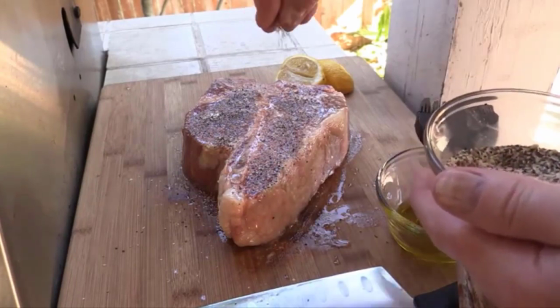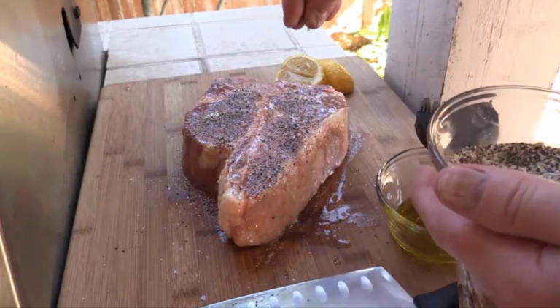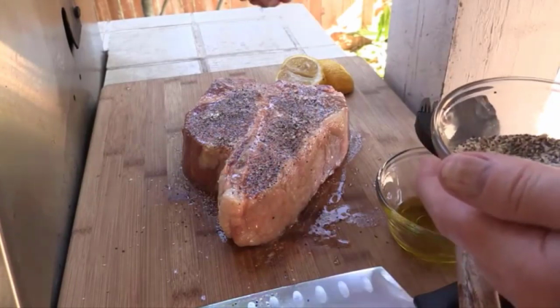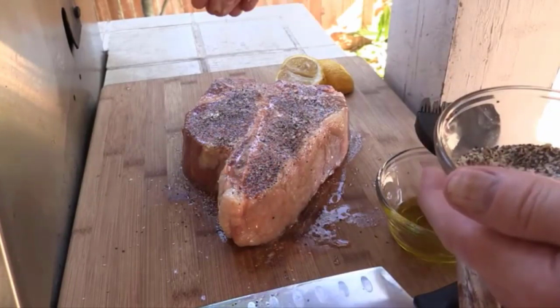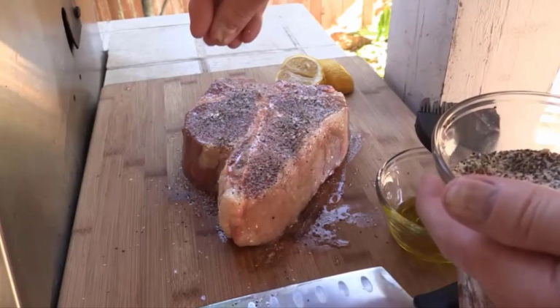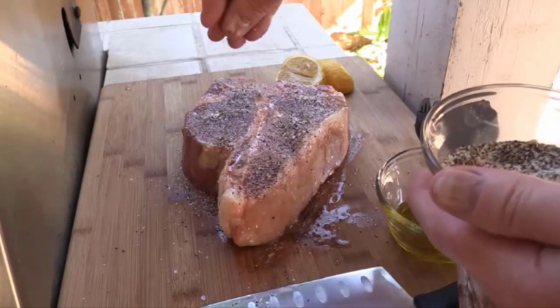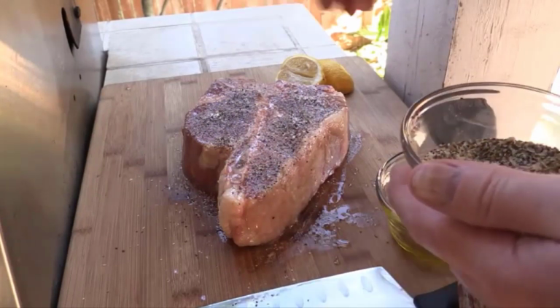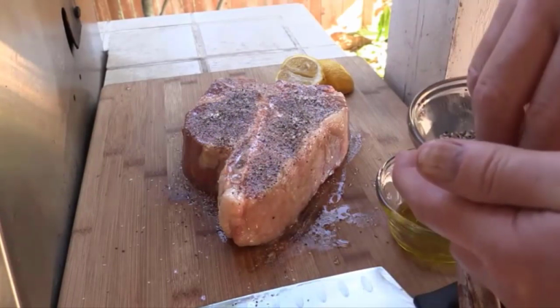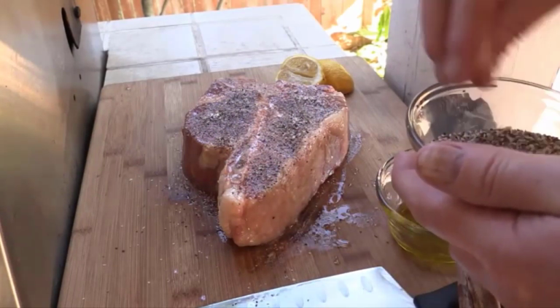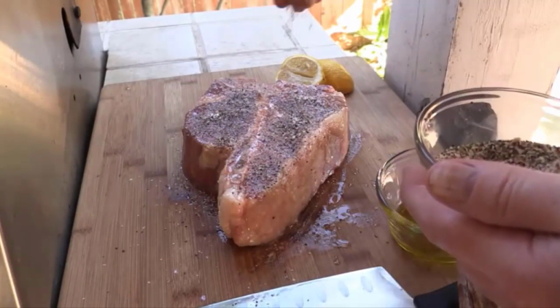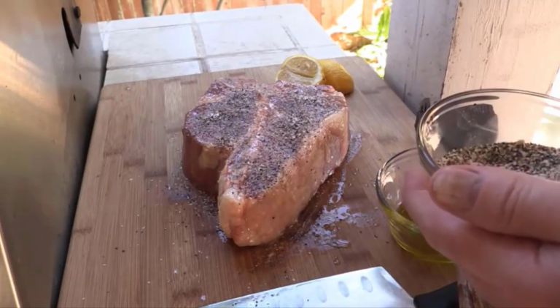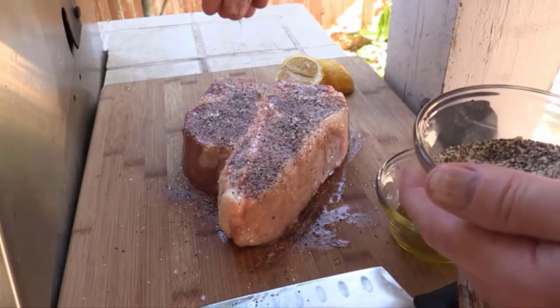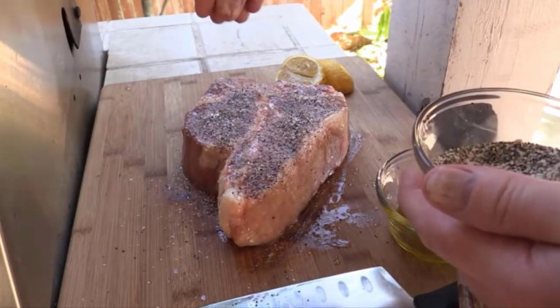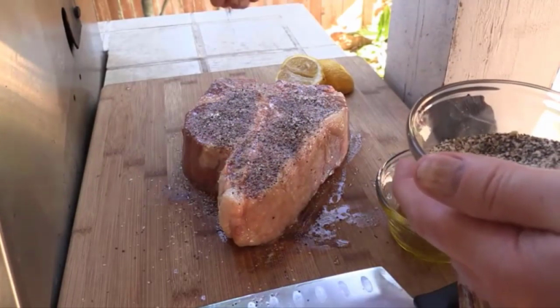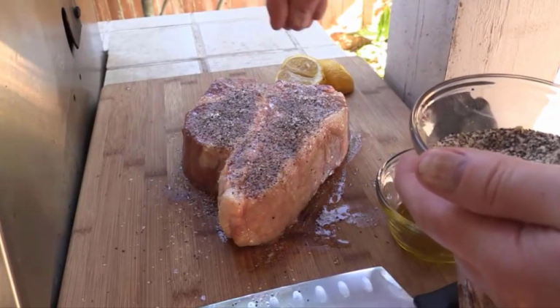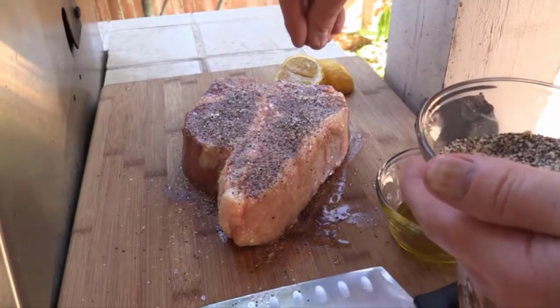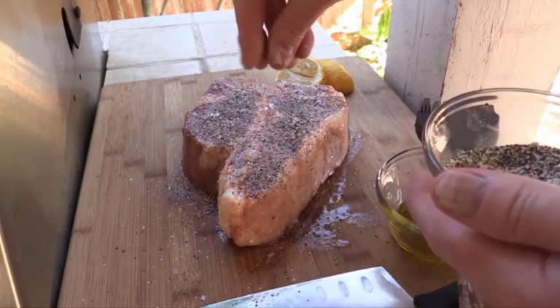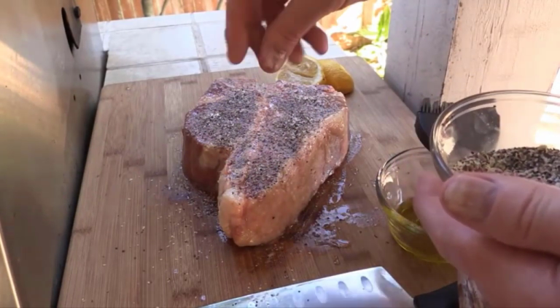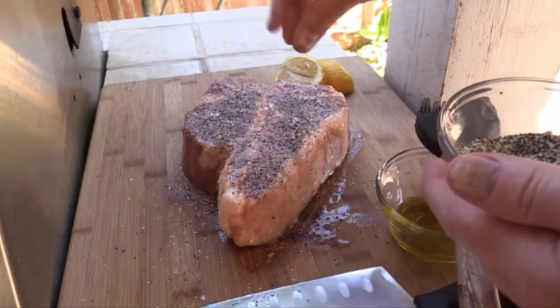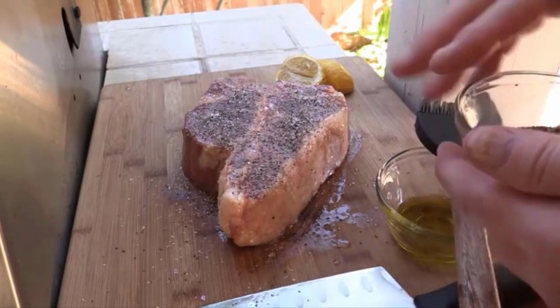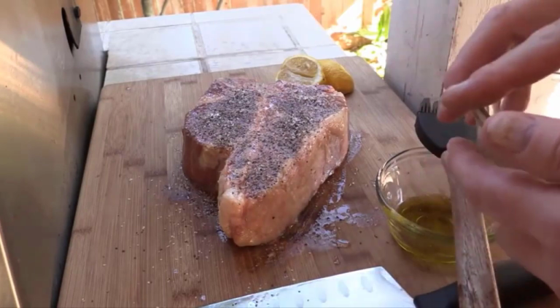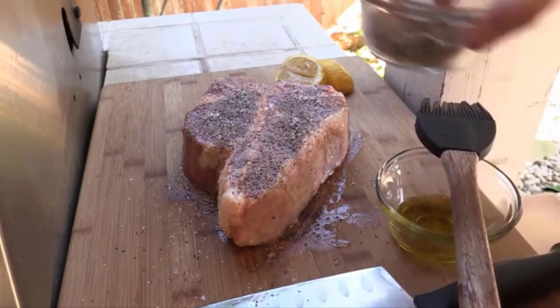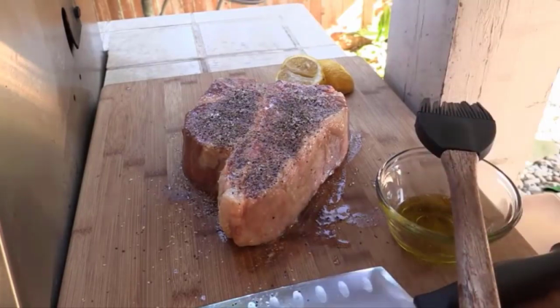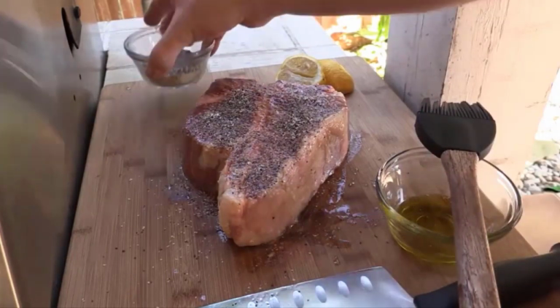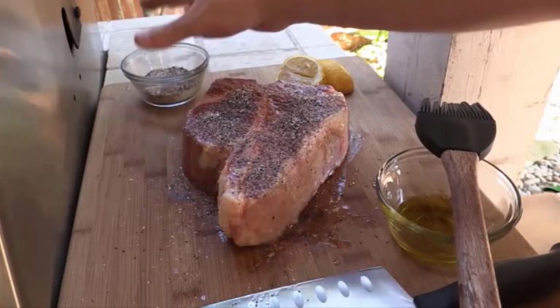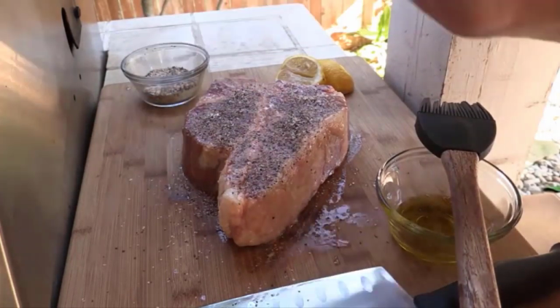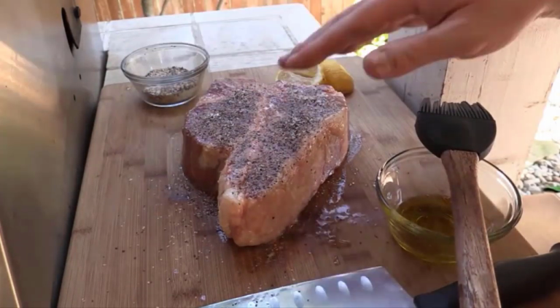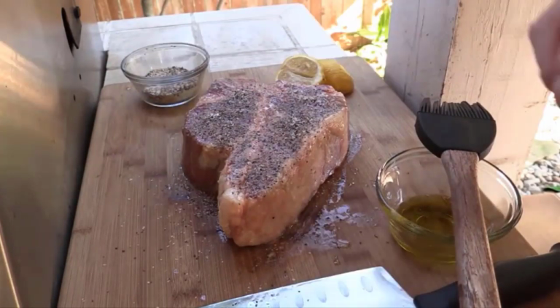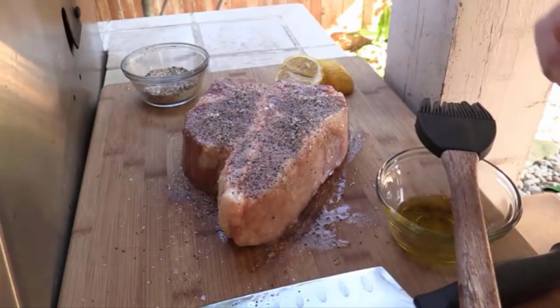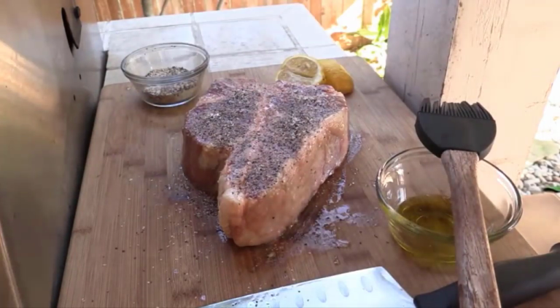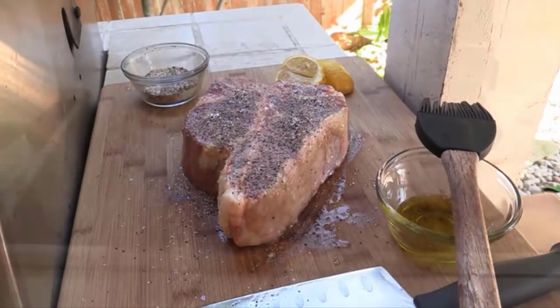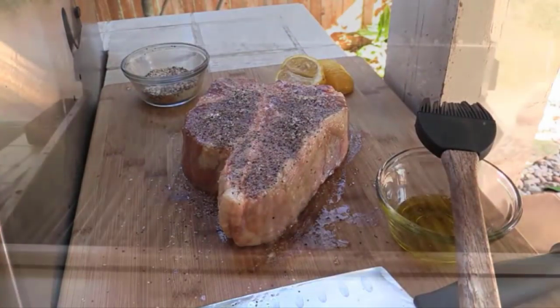Season the steak — SPG, folks. Season the steak generously on both sides with salt and black pepper. We're going to do the other side just like this.